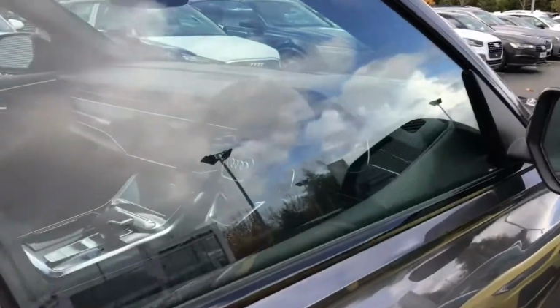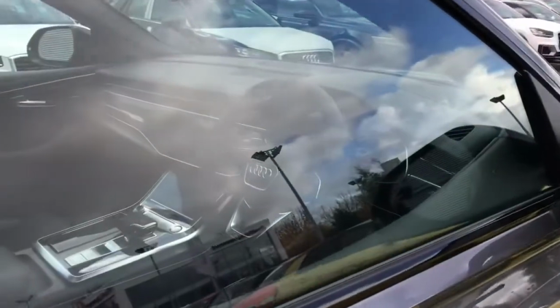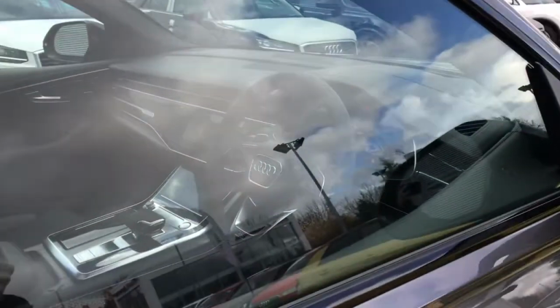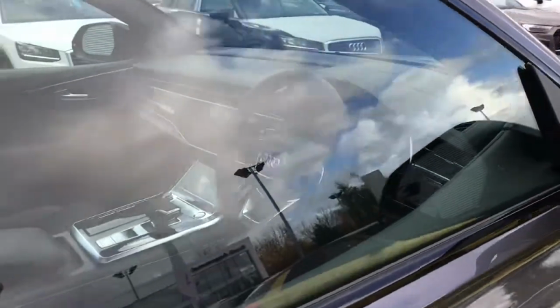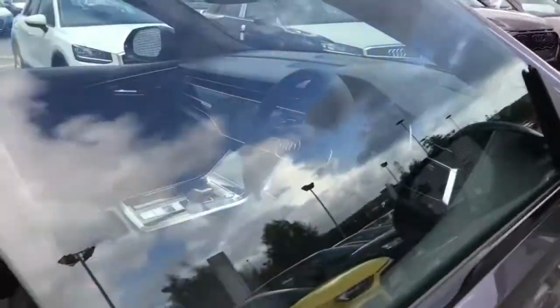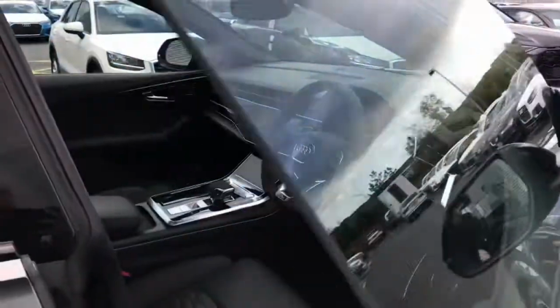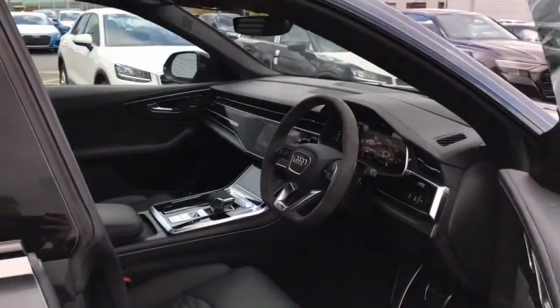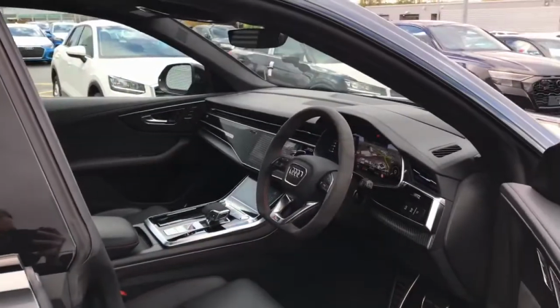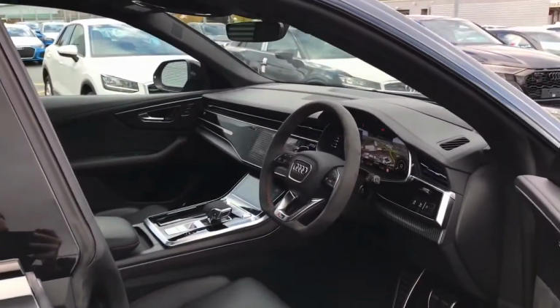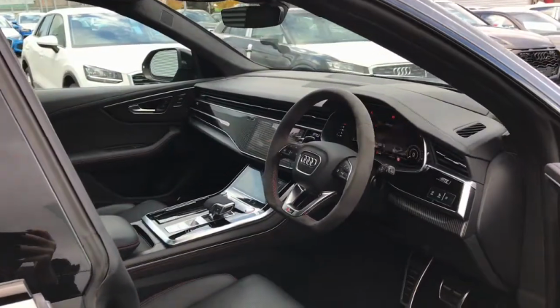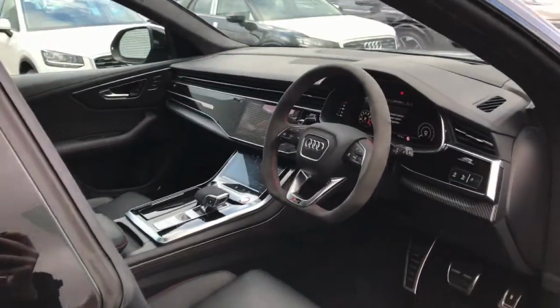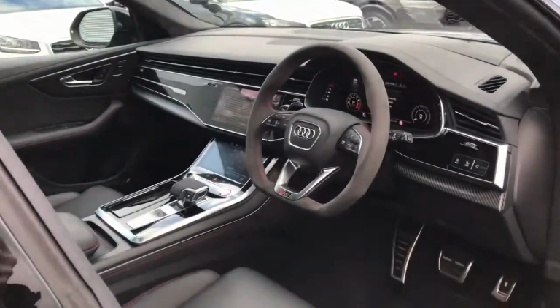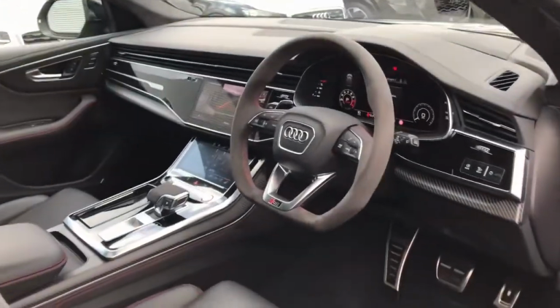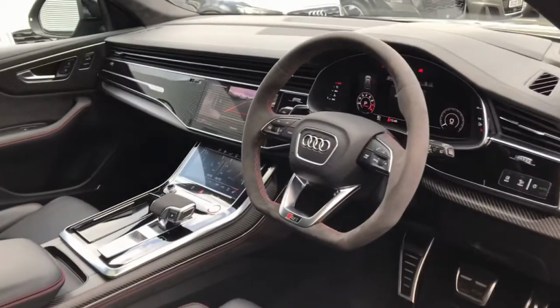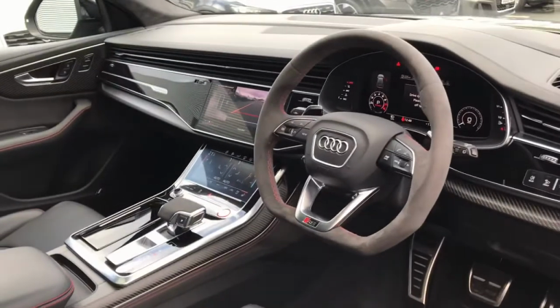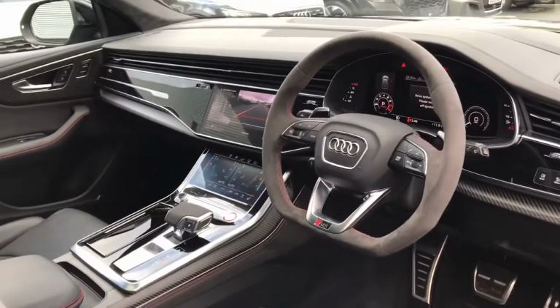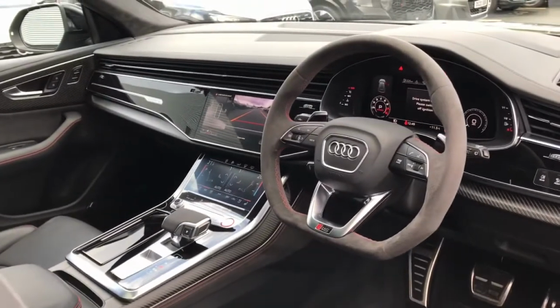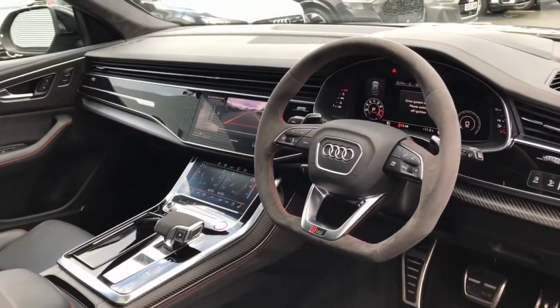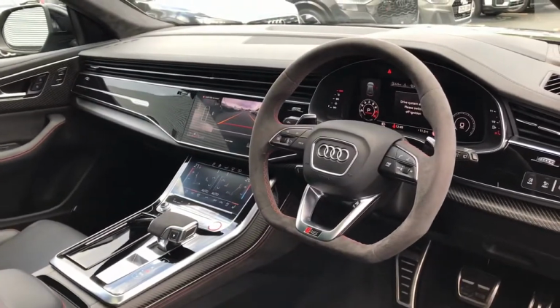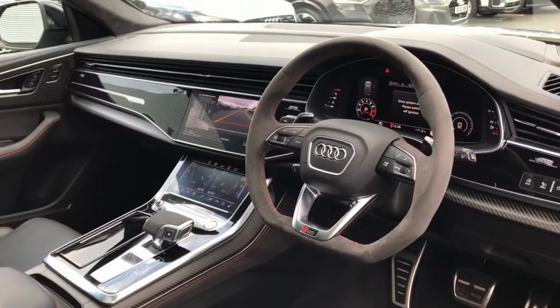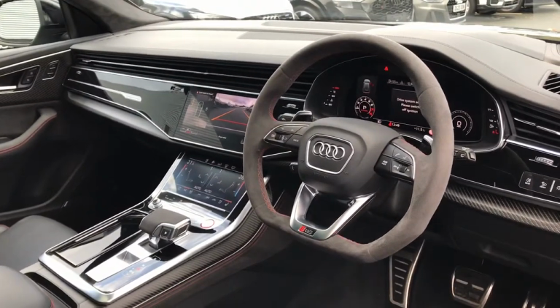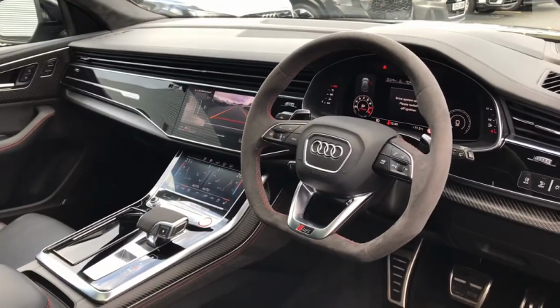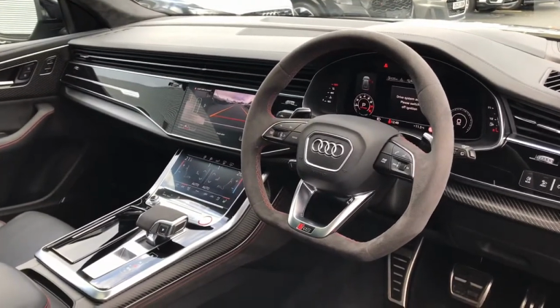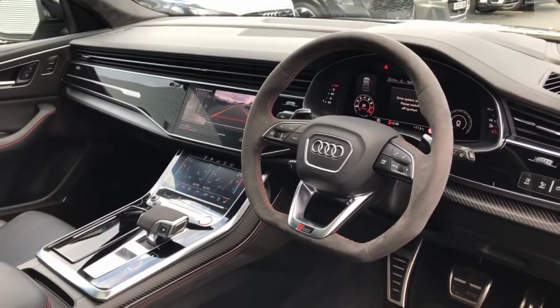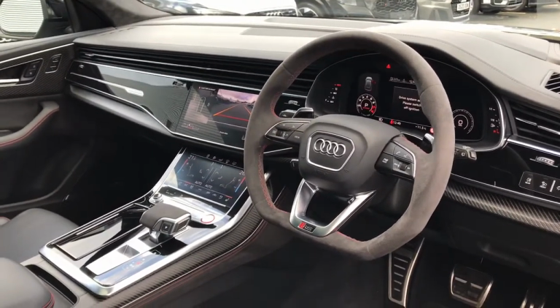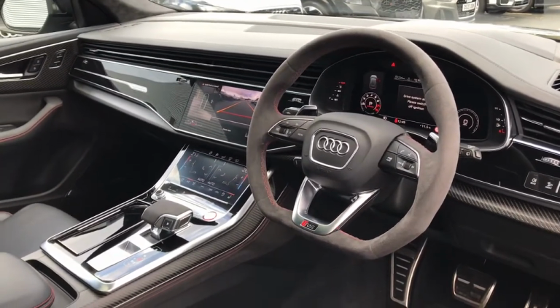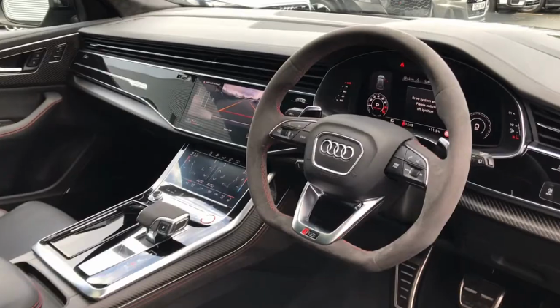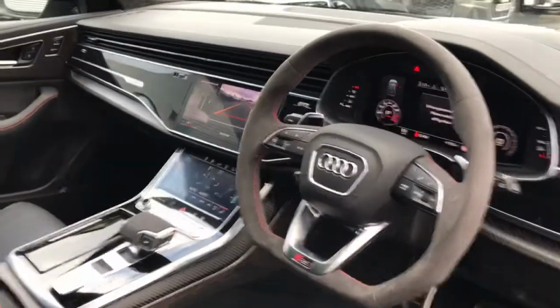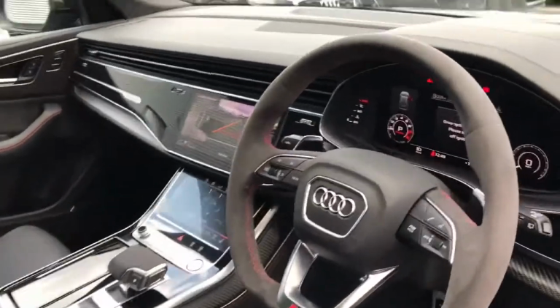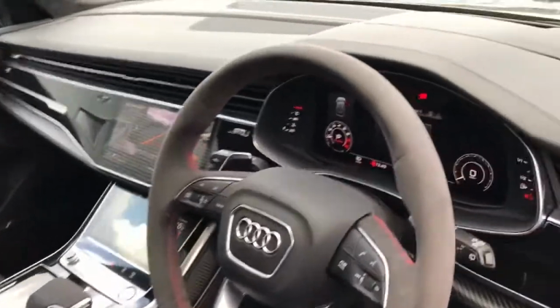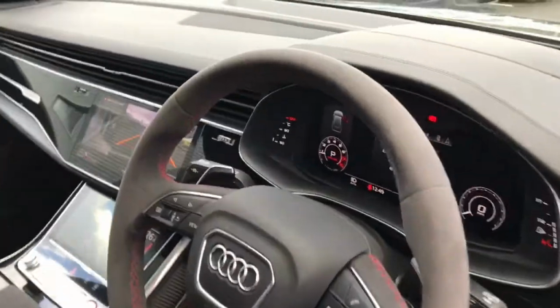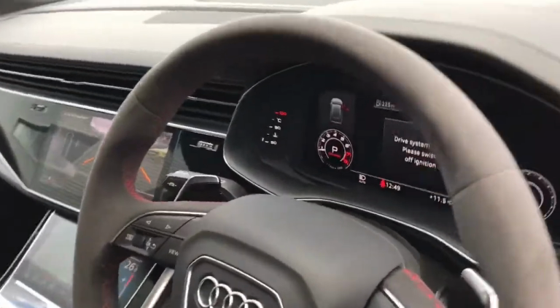As we move towards the interior of the vehicle, you will see the flat bottomed 3 spoke leather multifunction sport steering wheel with the gear shift paddles, and that steering wheel is finished in Alcantara.